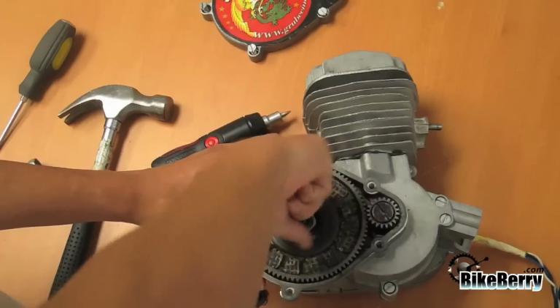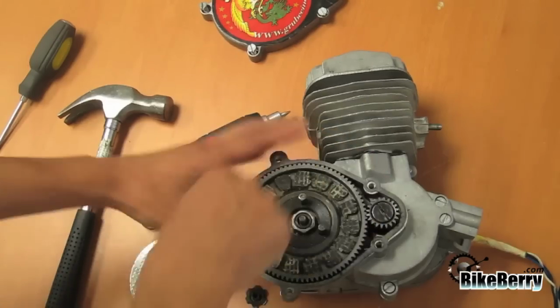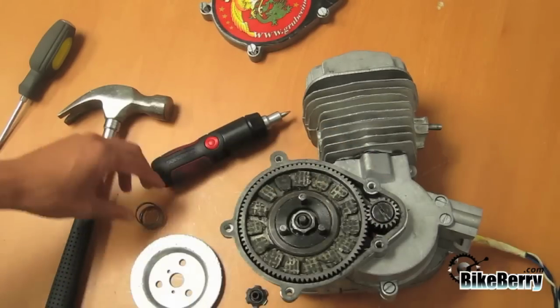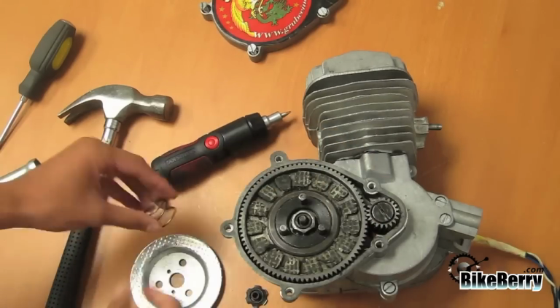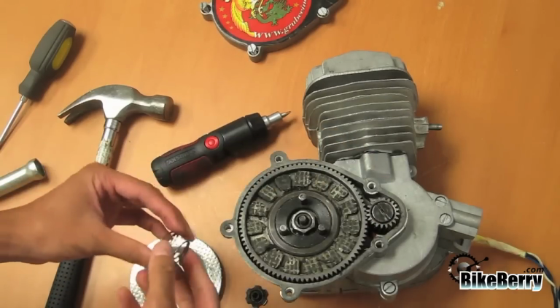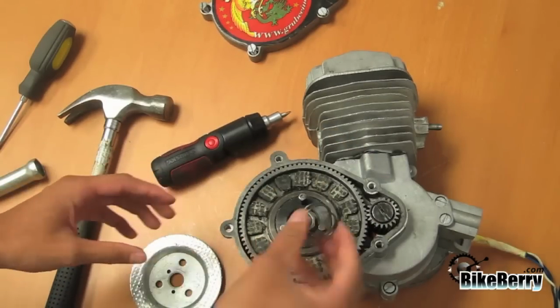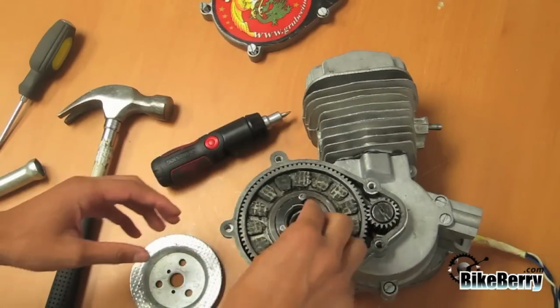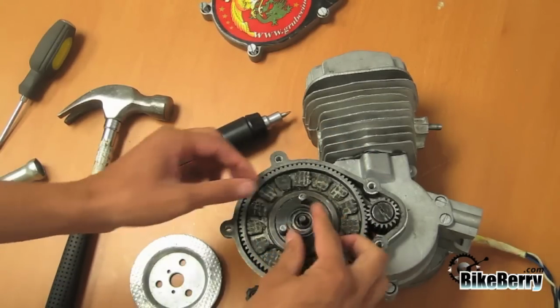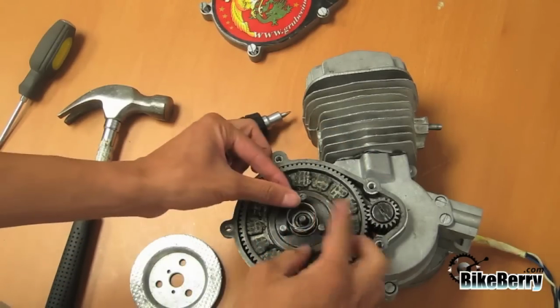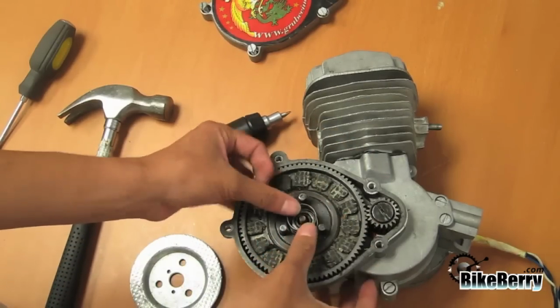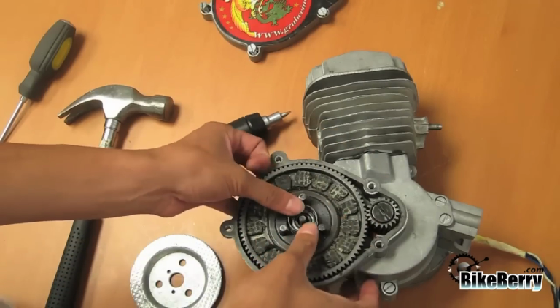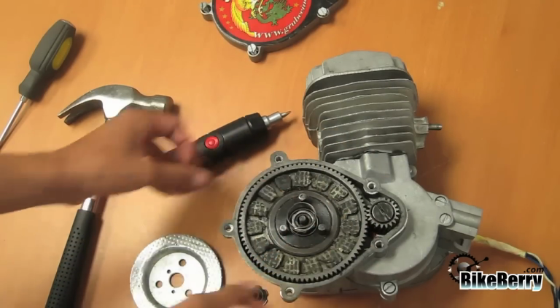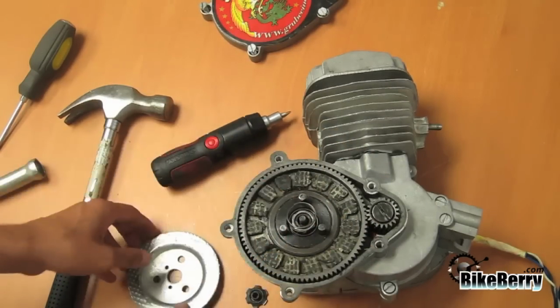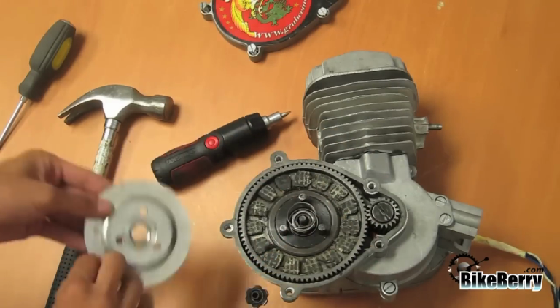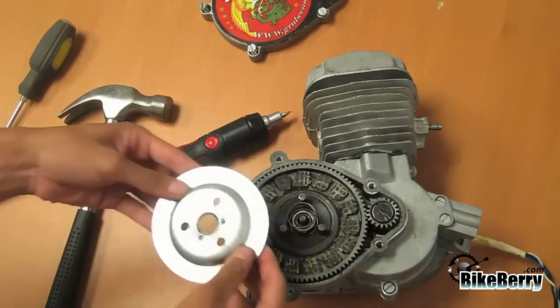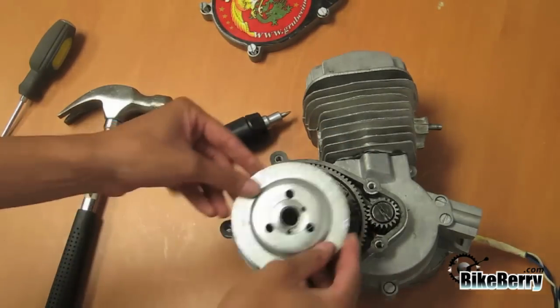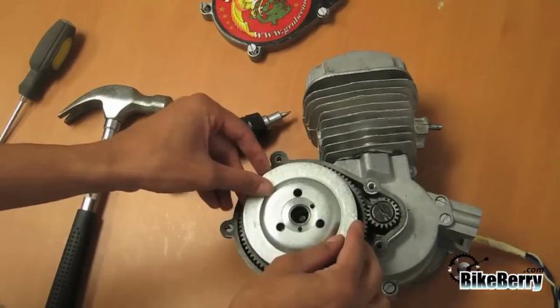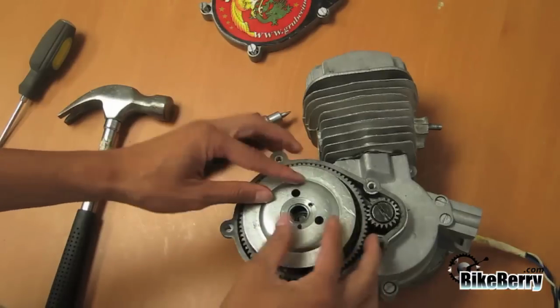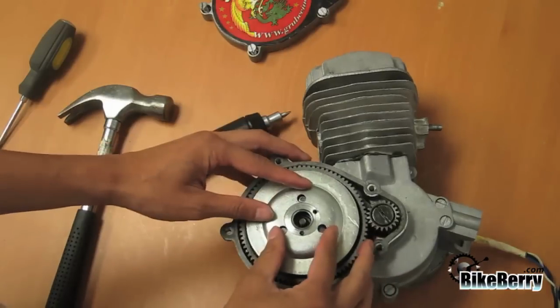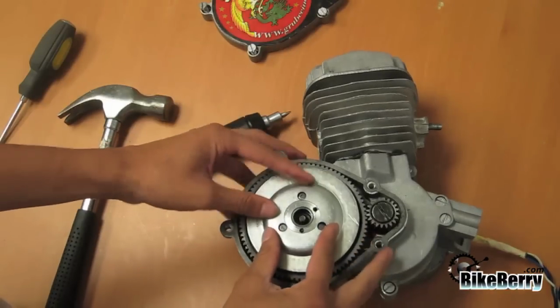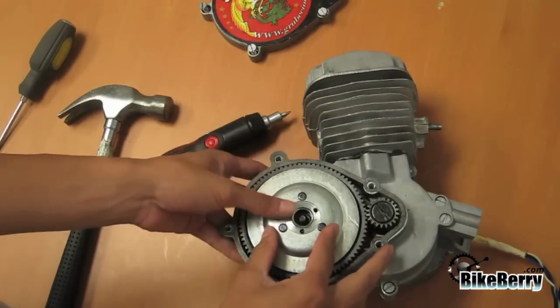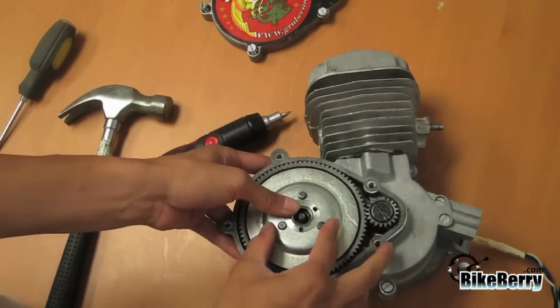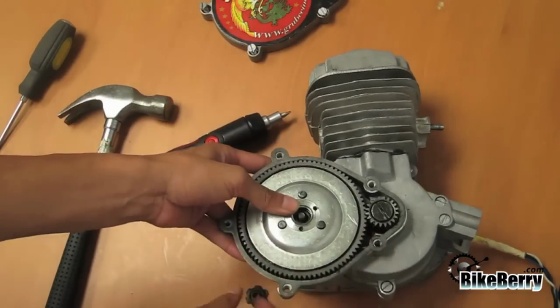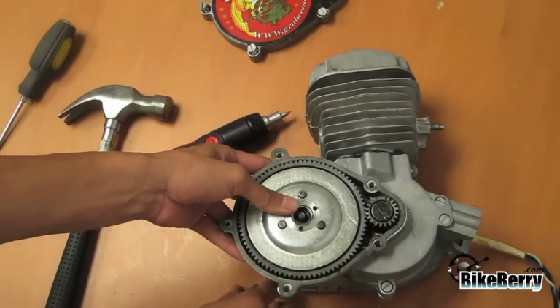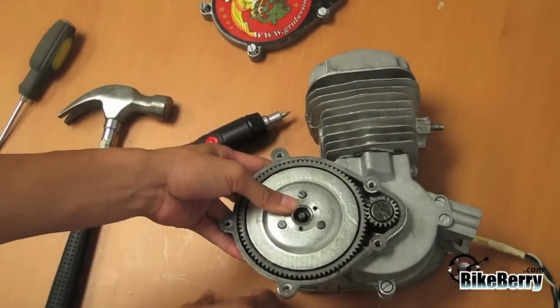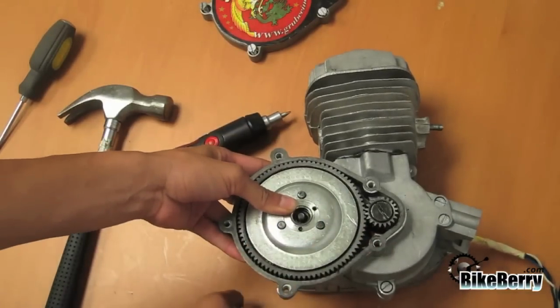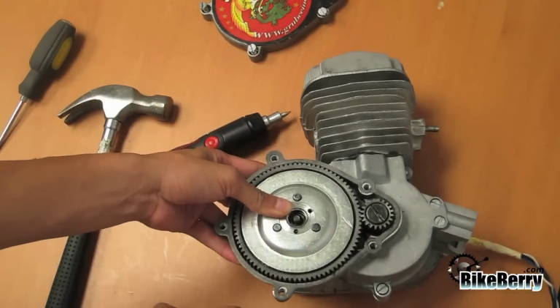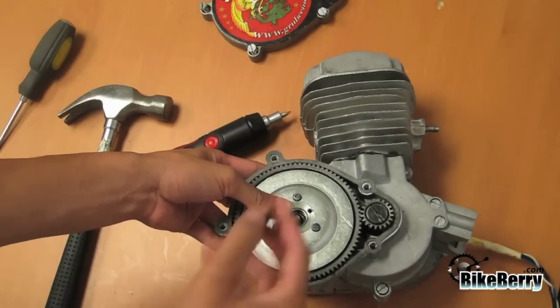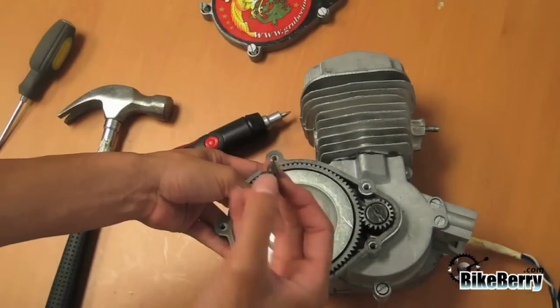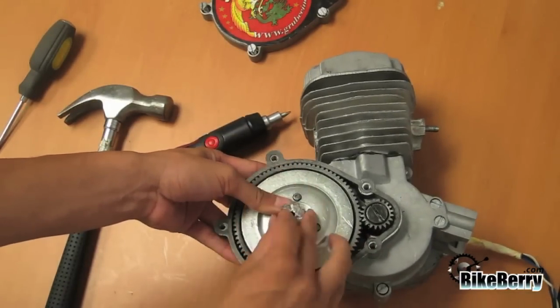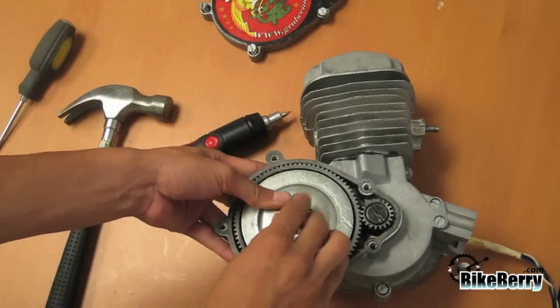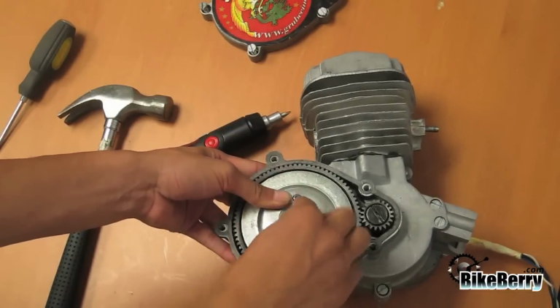Once you are able to spin the pegs freely, reinstall the spring and then the clutch cover. Reinstall the clutch wing nut hand tight.